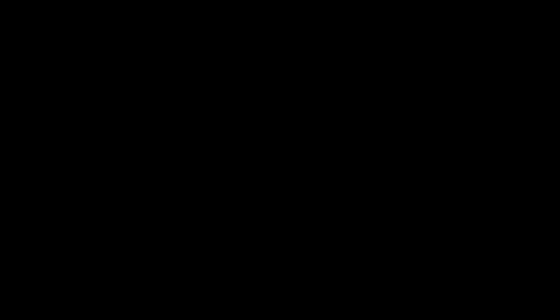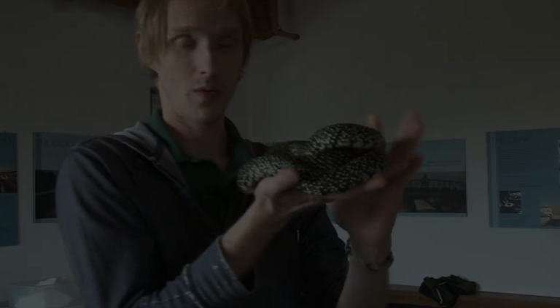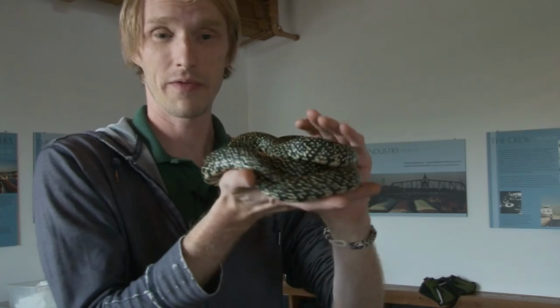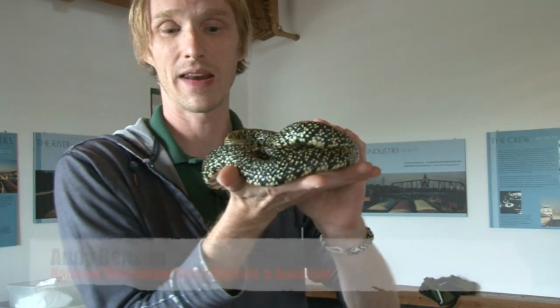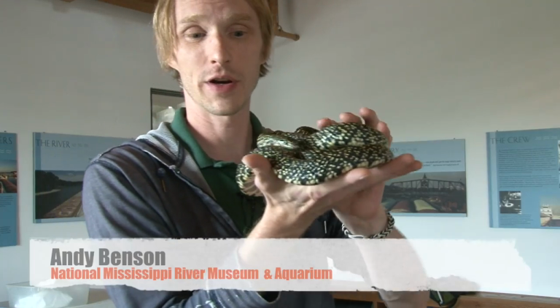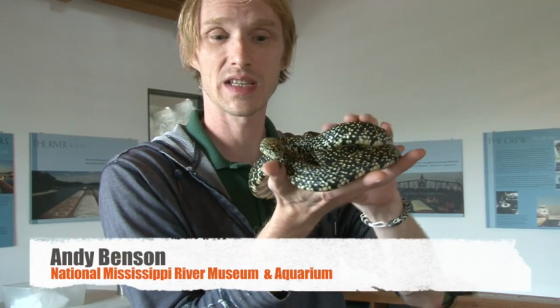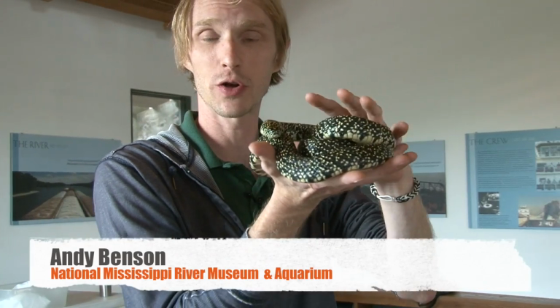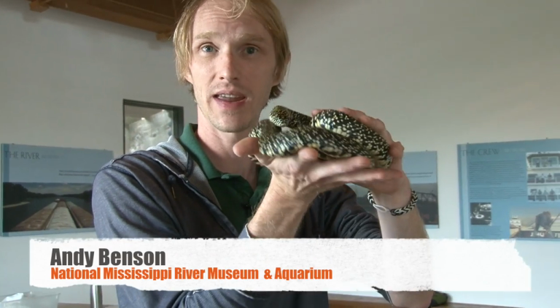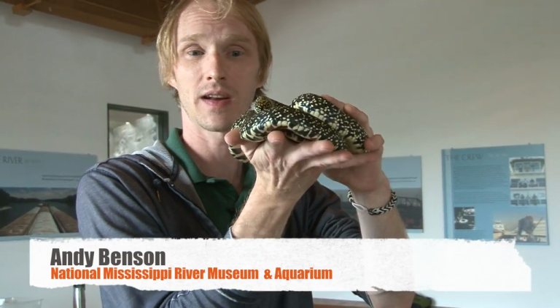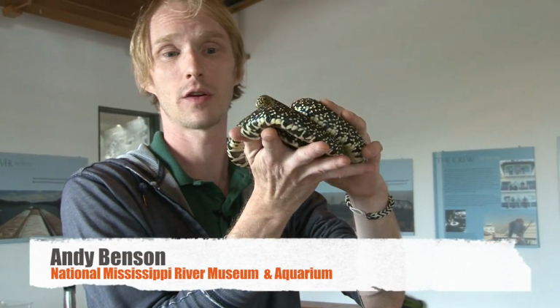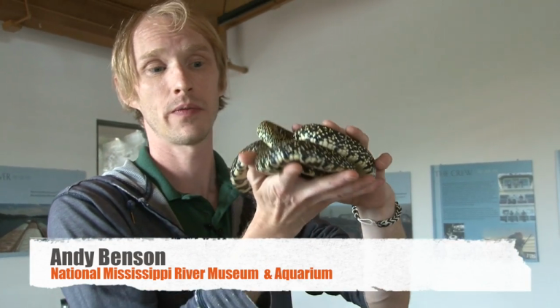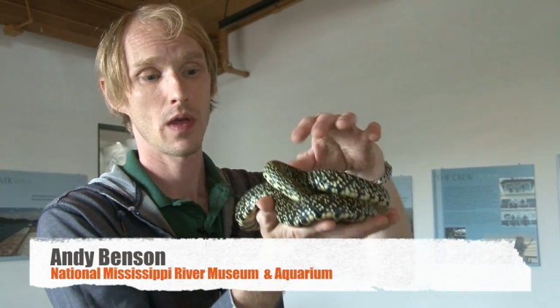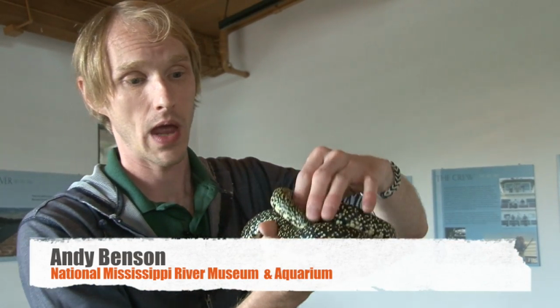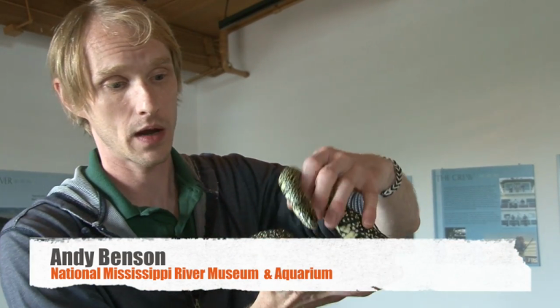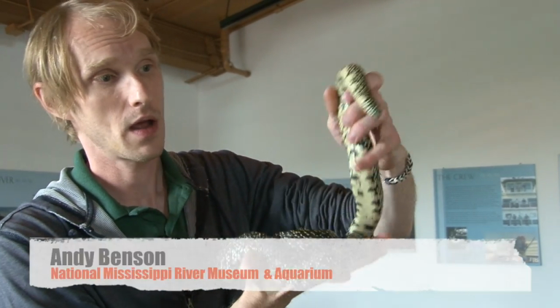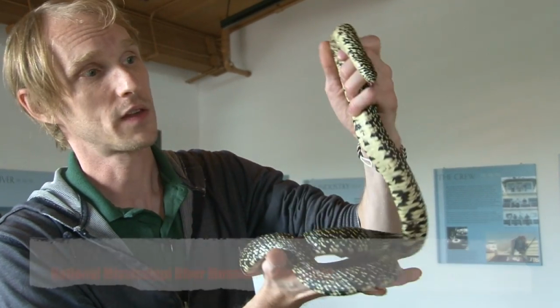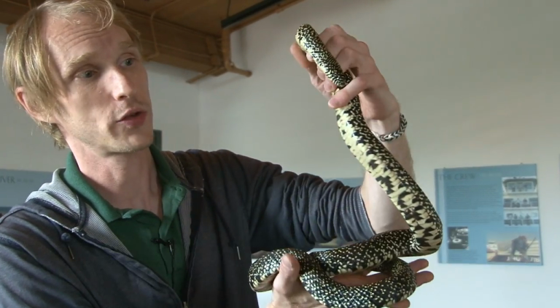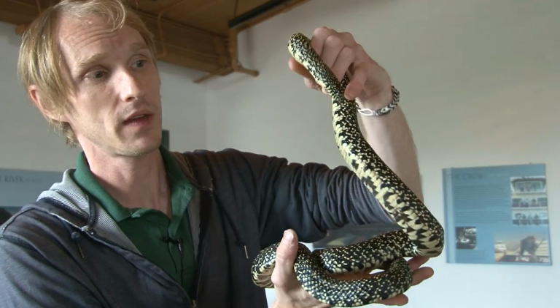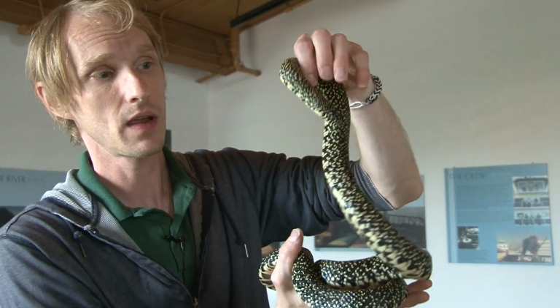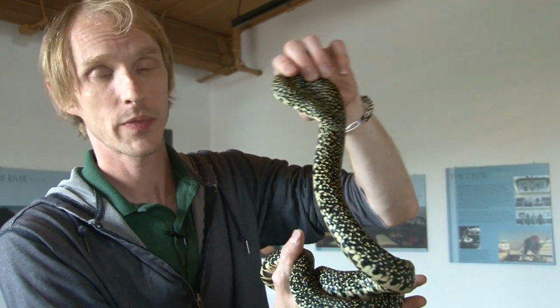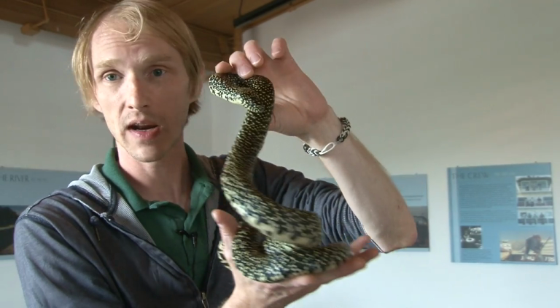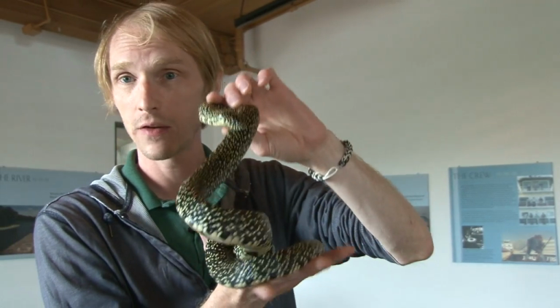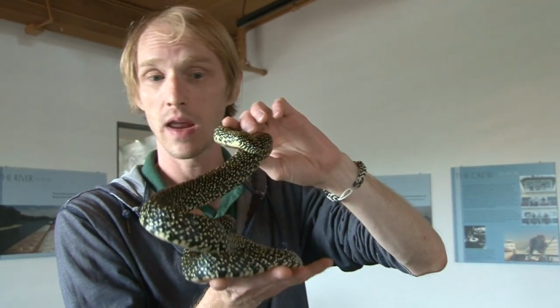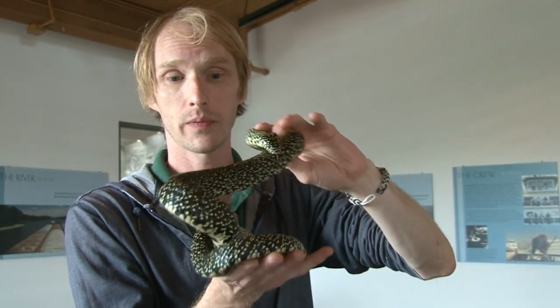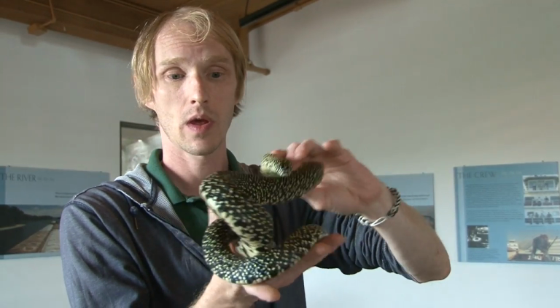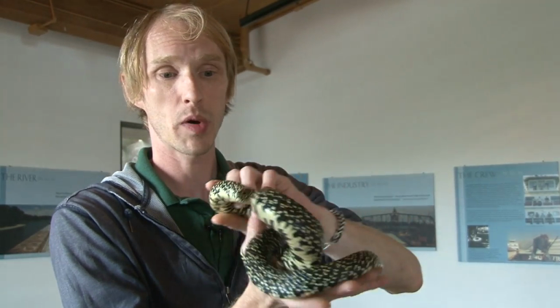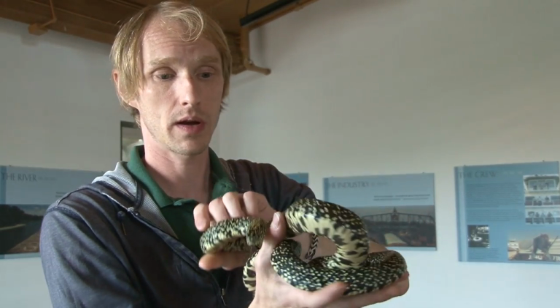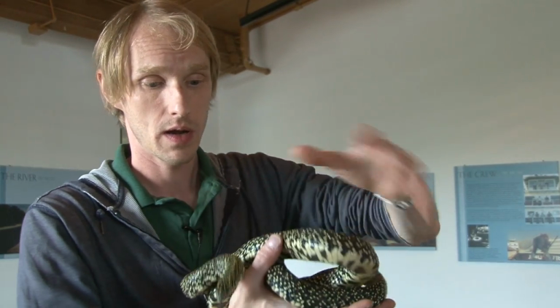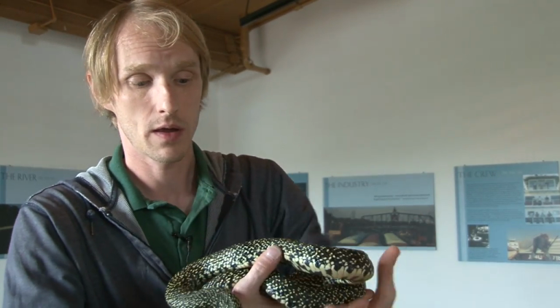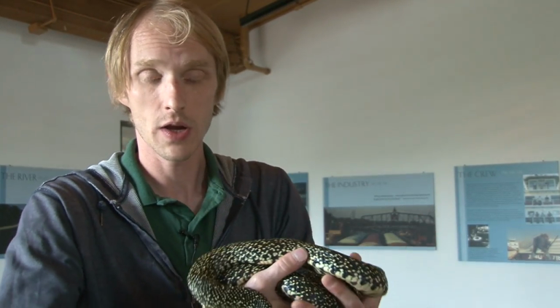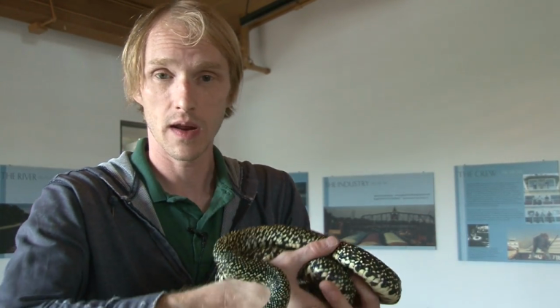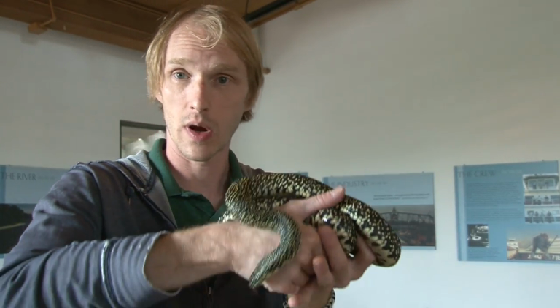What we've got here is a speckled kingsnake. The speckled kingsnake is not a native snake, but there are kingsnakes around.